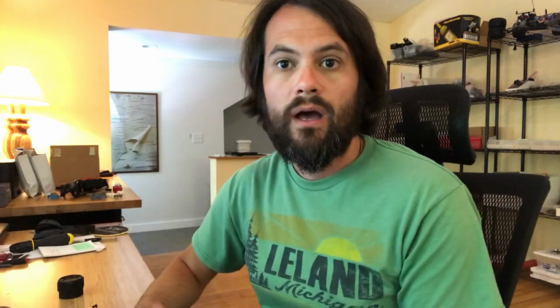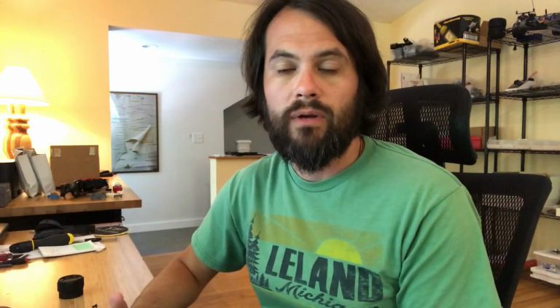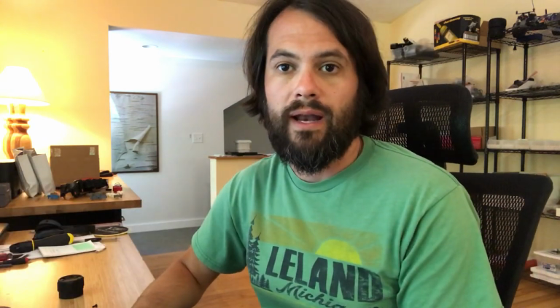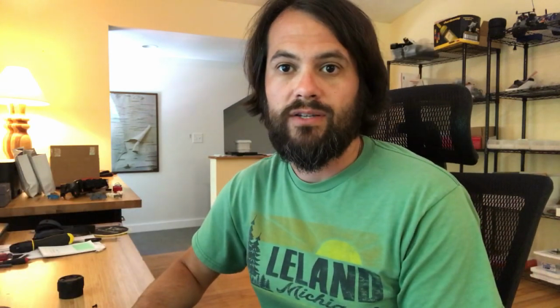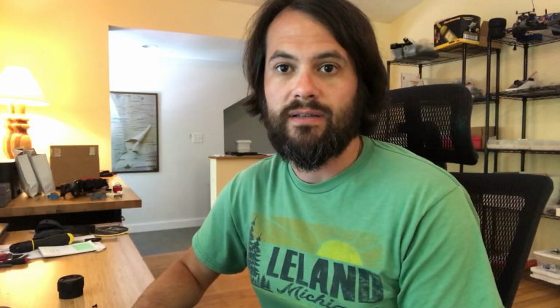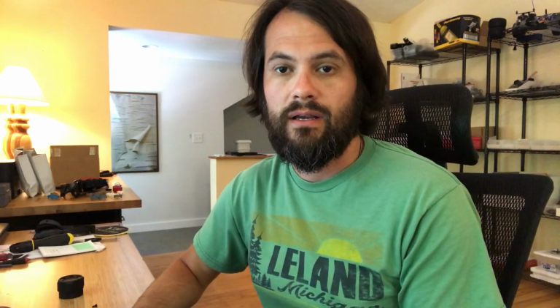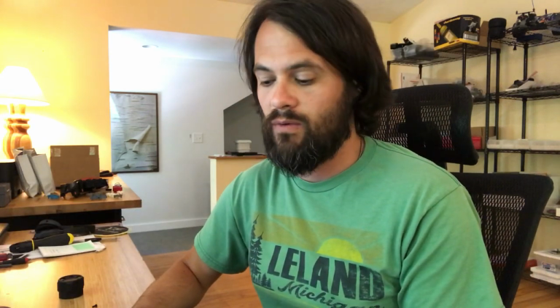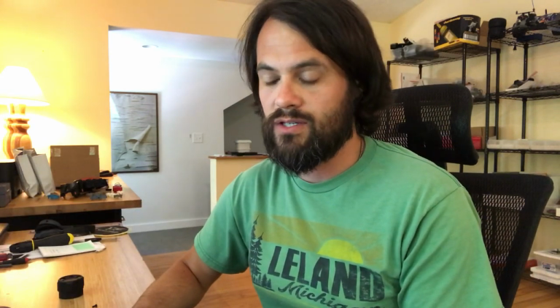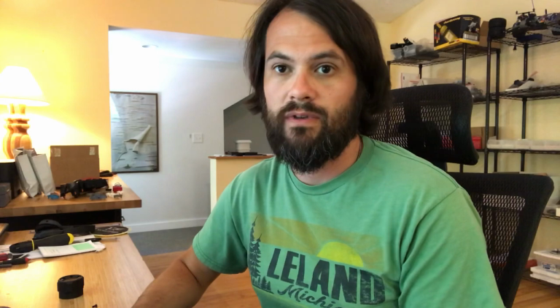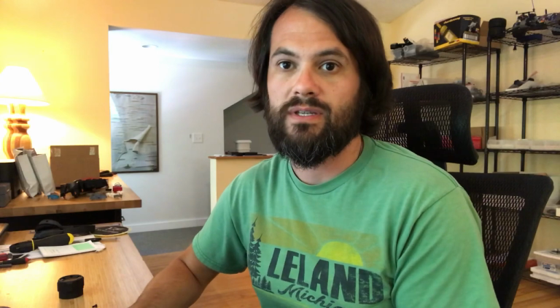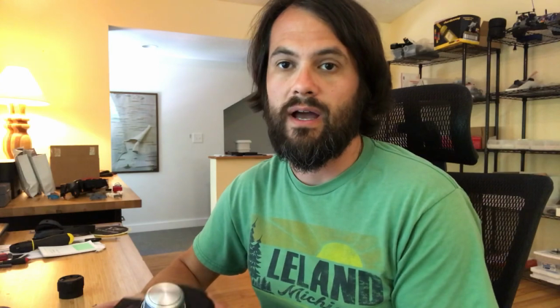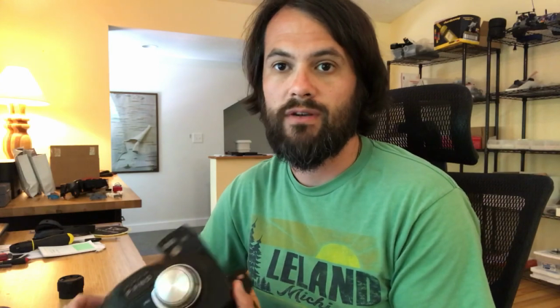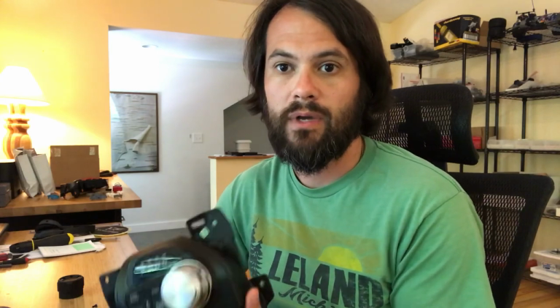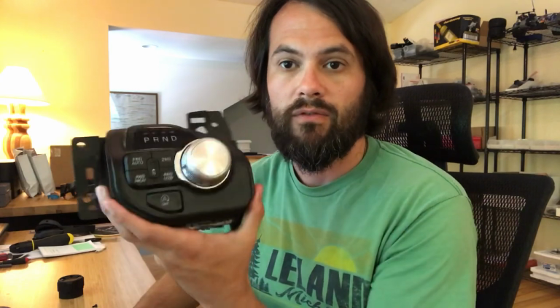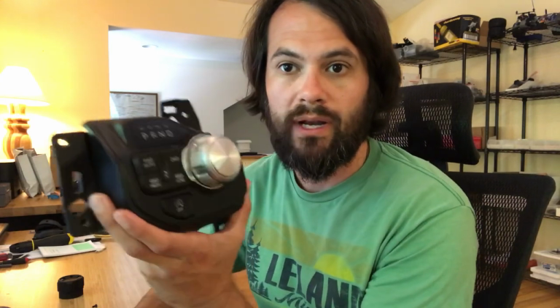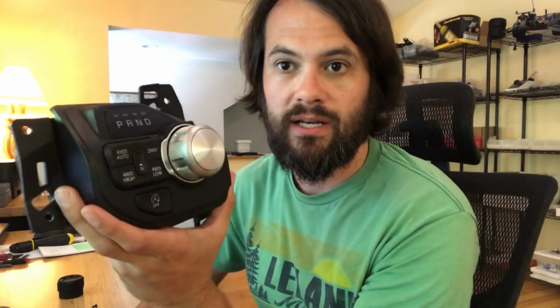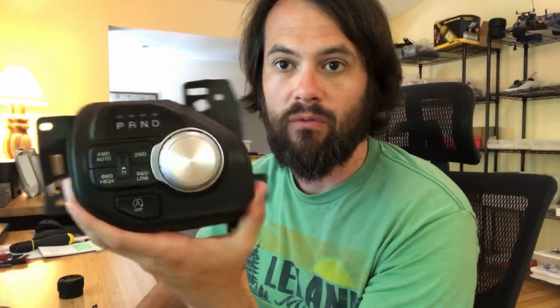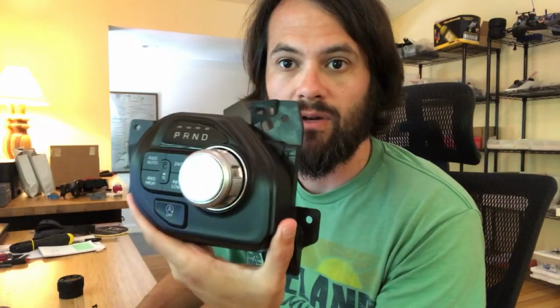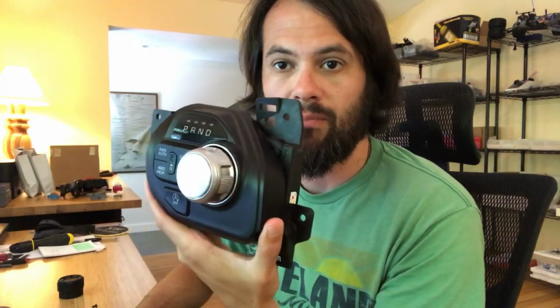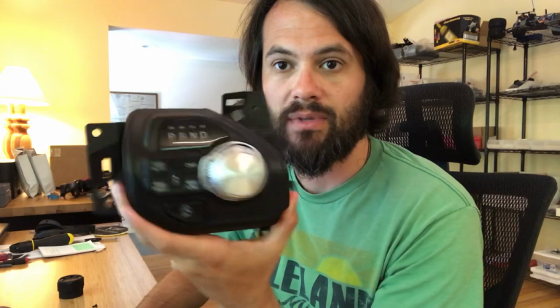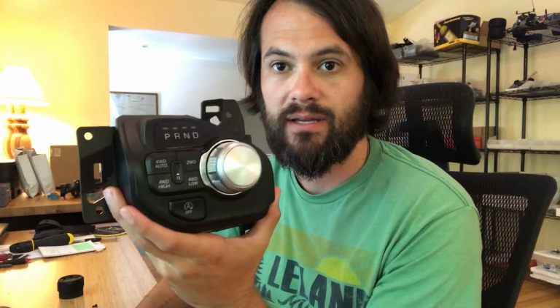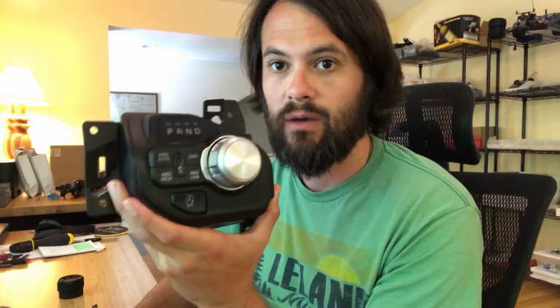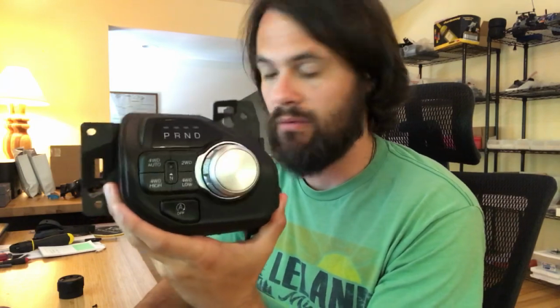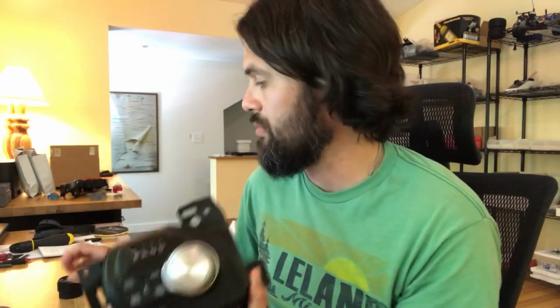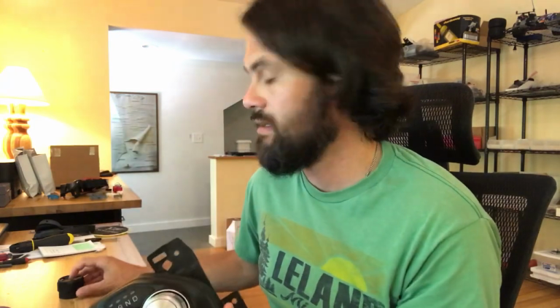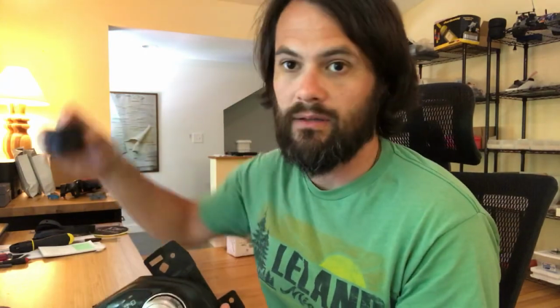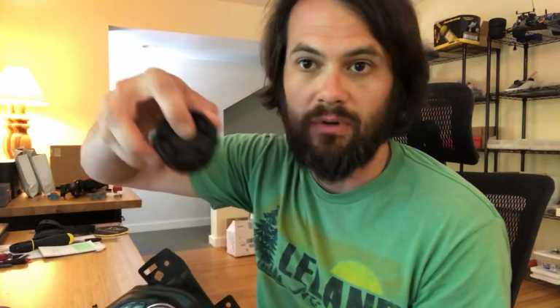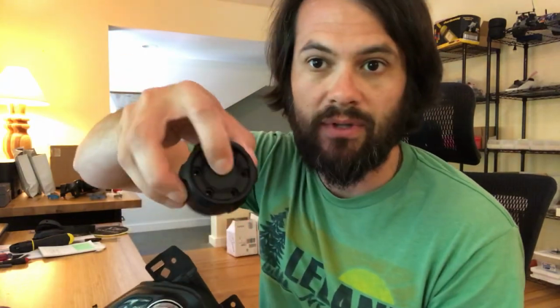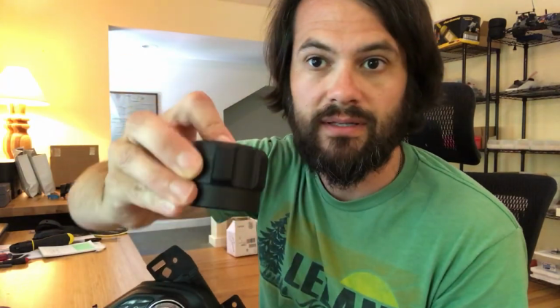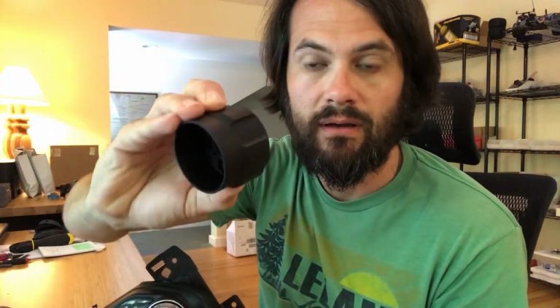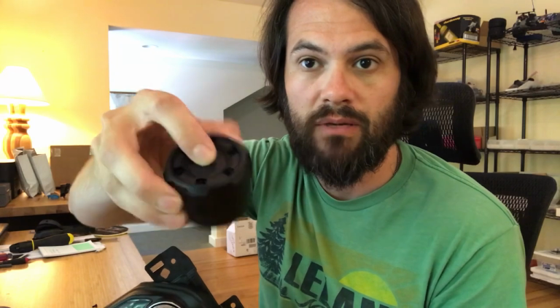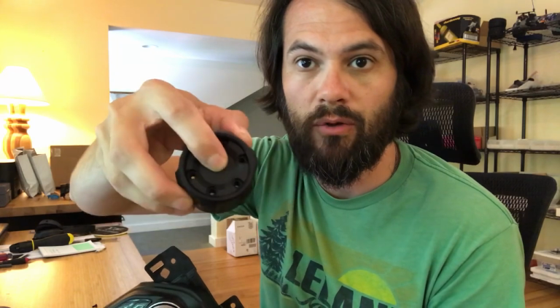Hello everyone, Adam with AJT Design. Here today we've got an instruction video. This is a shift knob for the 2019 and newer RAM. So if your knob looks something like this, we have a replacement product that looks a little bit something like this — machine billet aluminum.